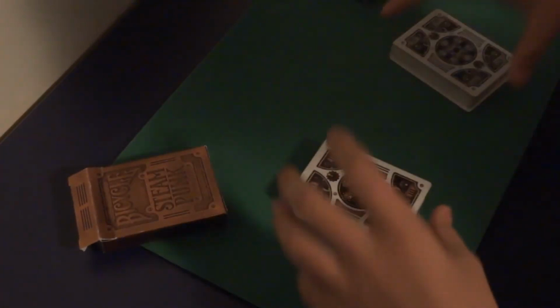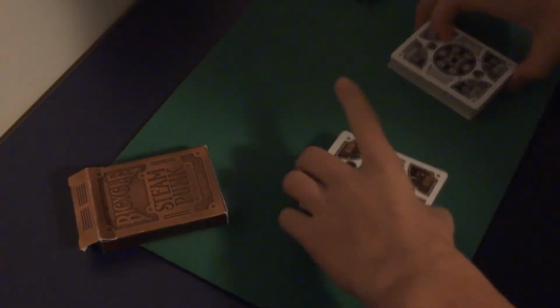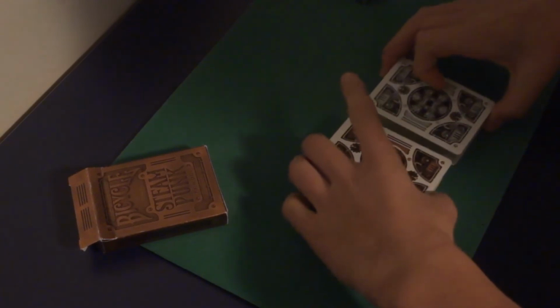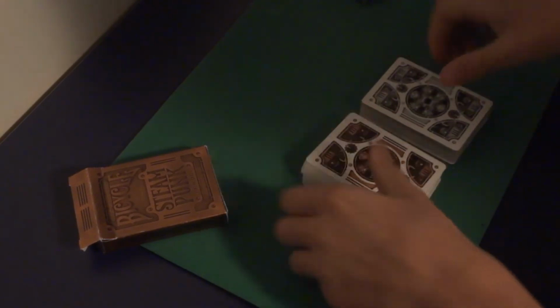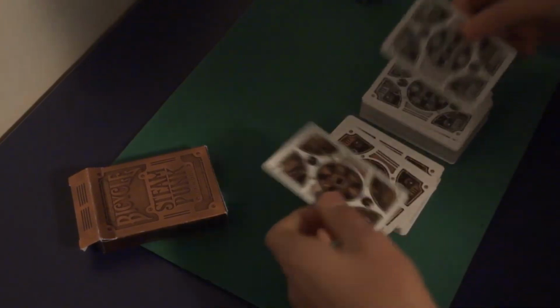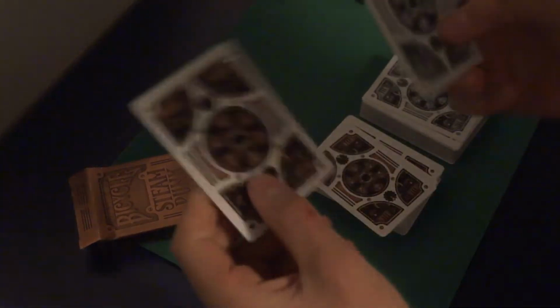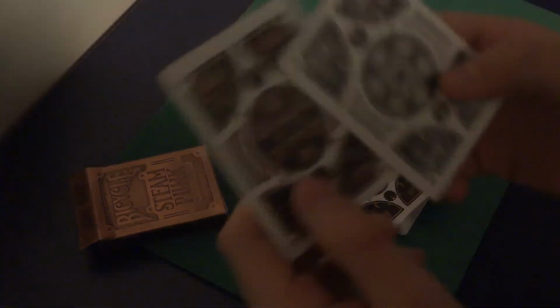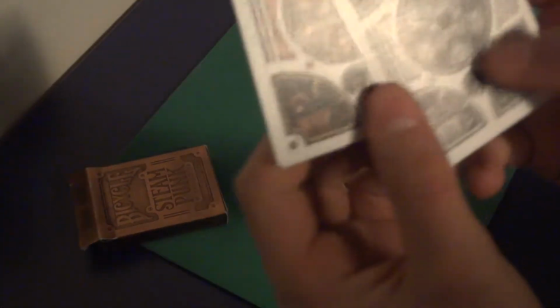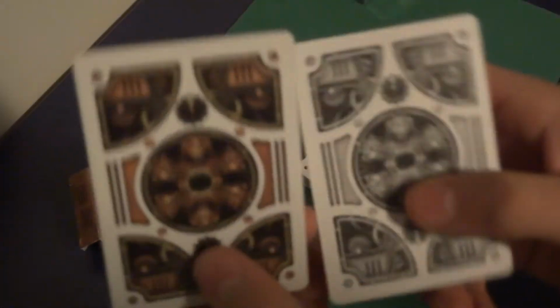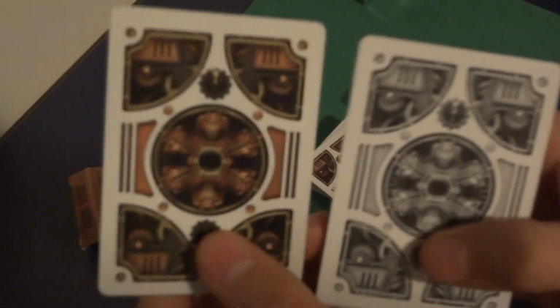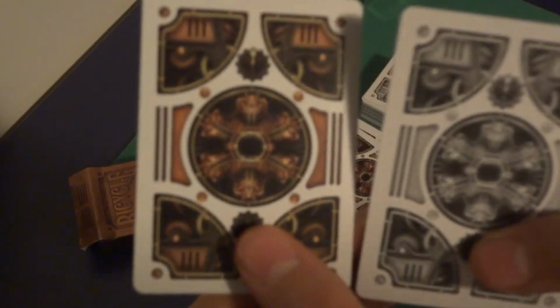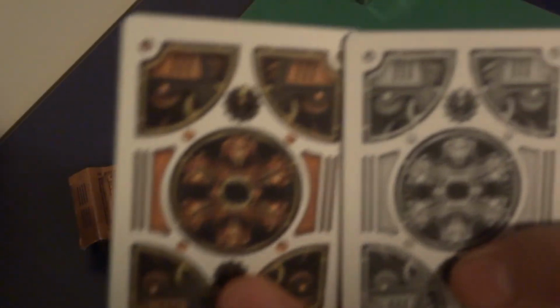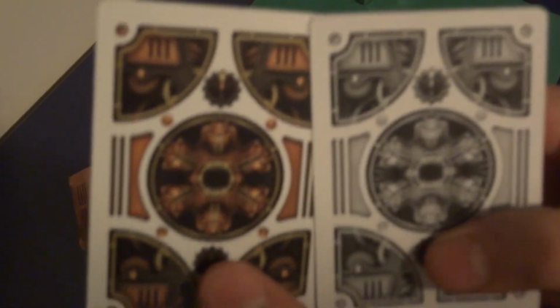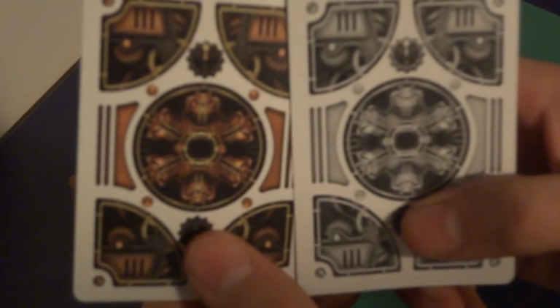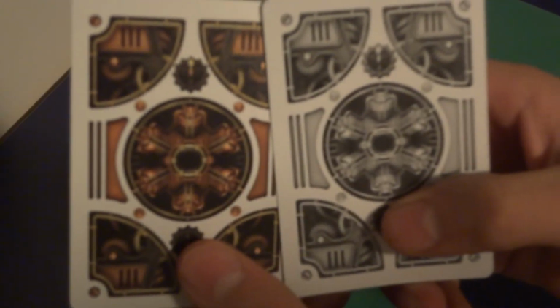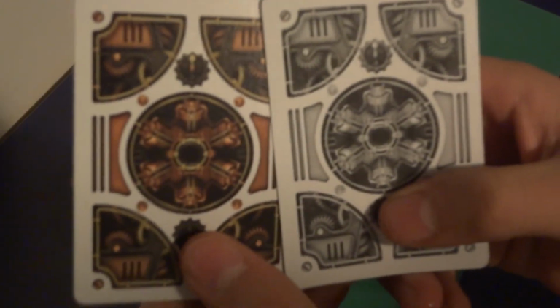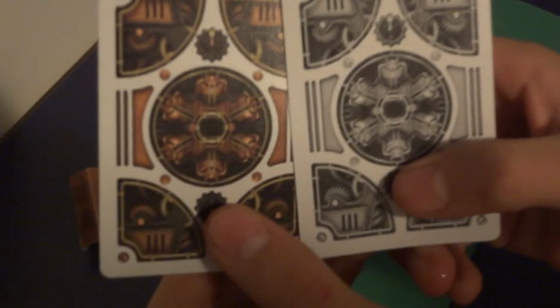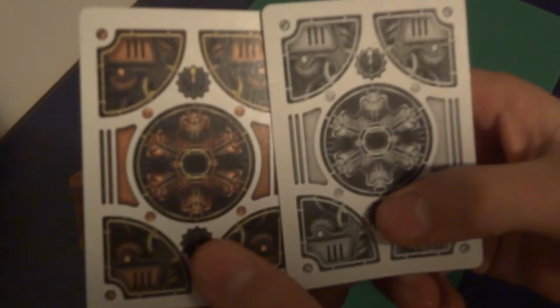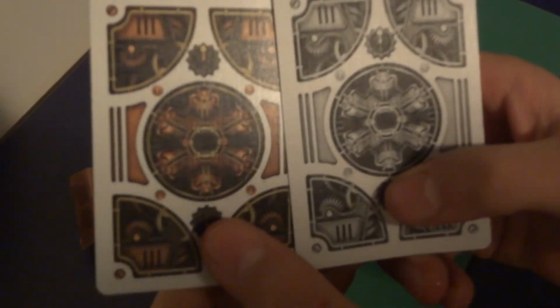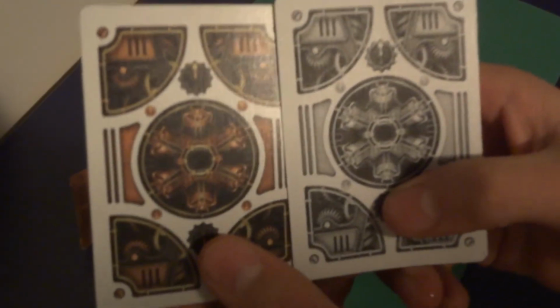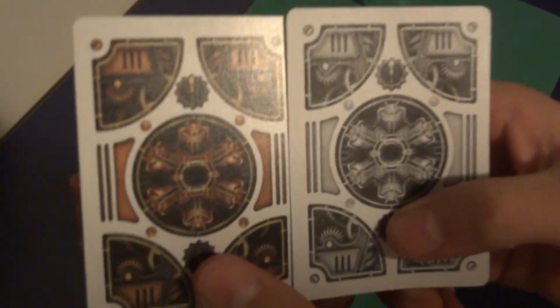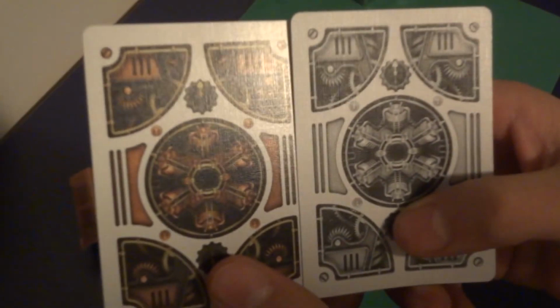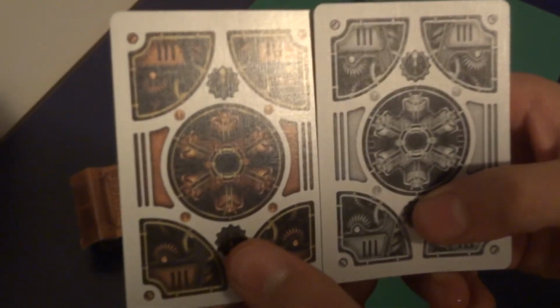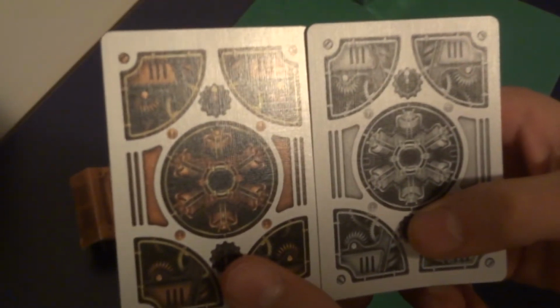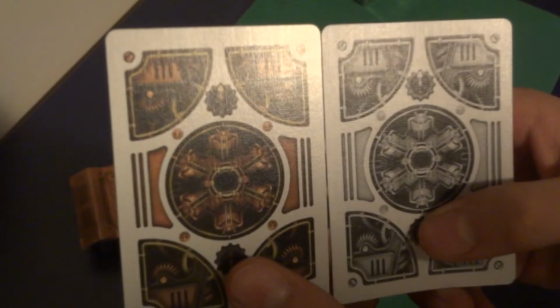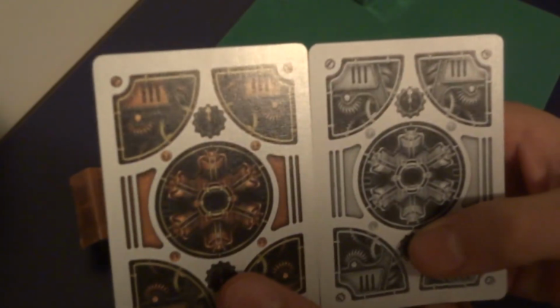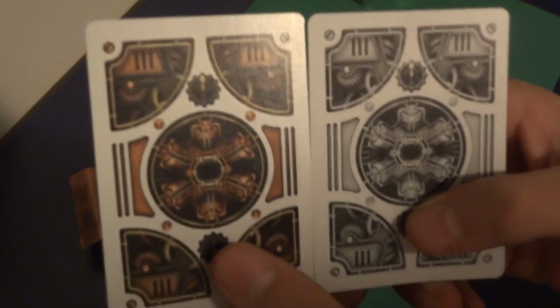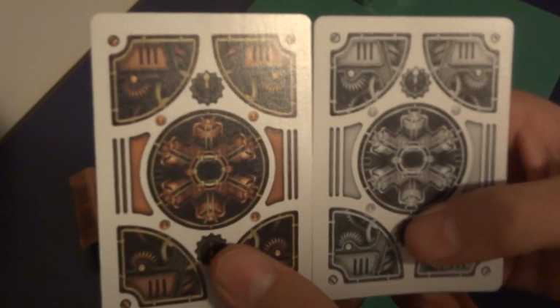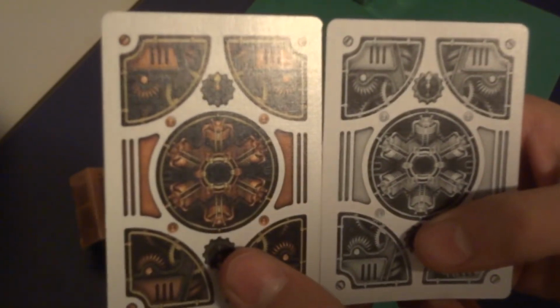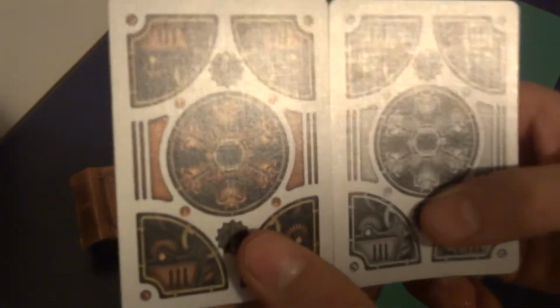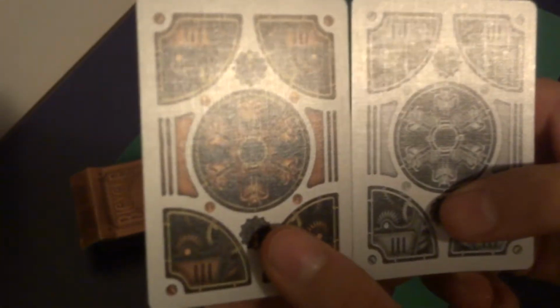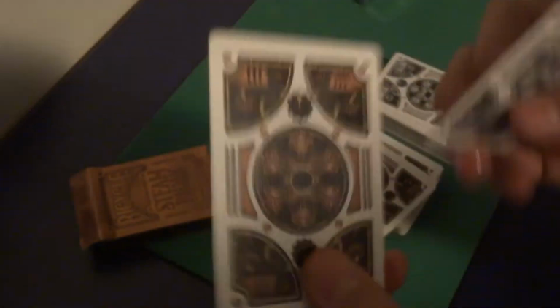You can take a look at the back designs. They're the same, only with the coloring. I think I have to like the bronze one better — it just pops more and it looks warmer, more inviting, I guess.